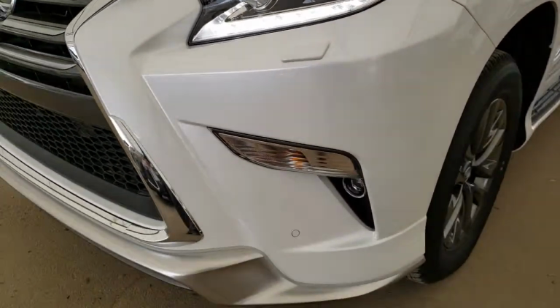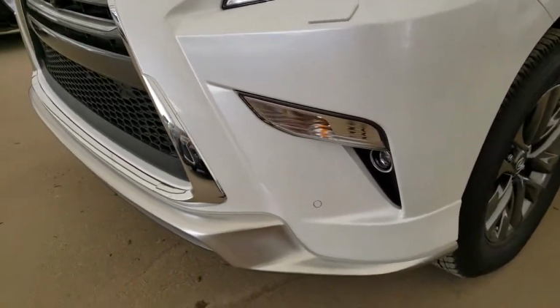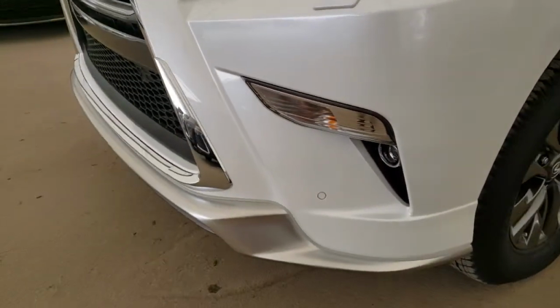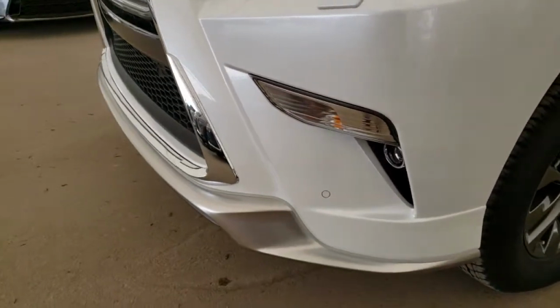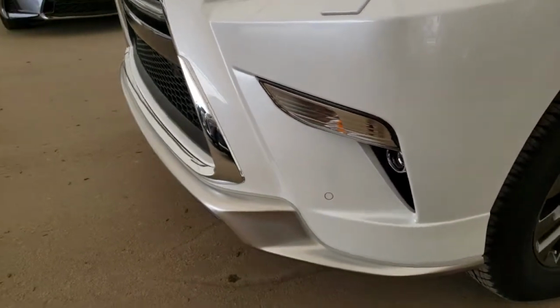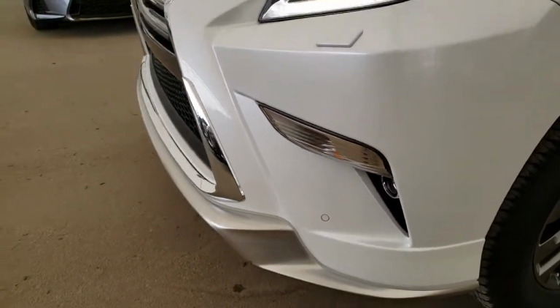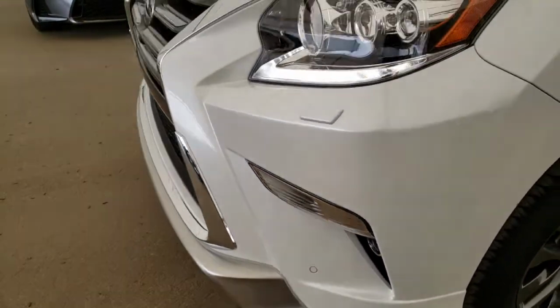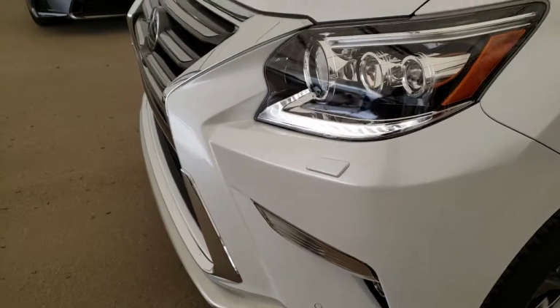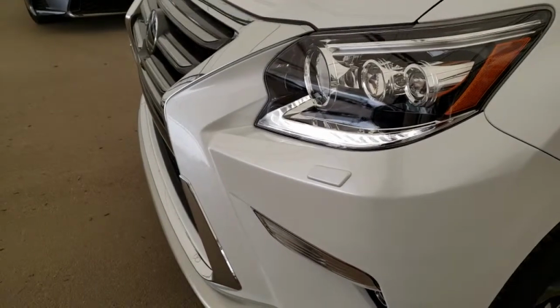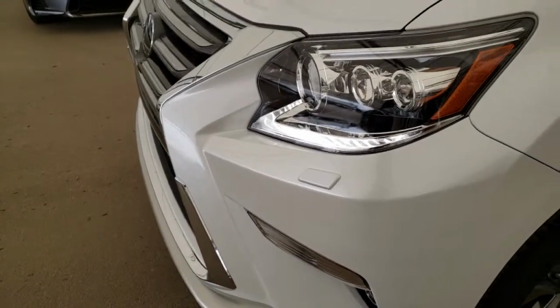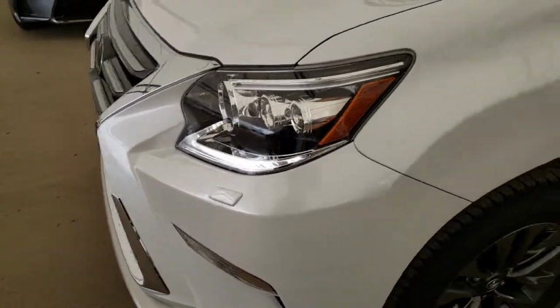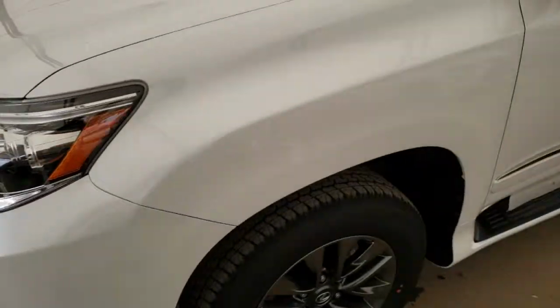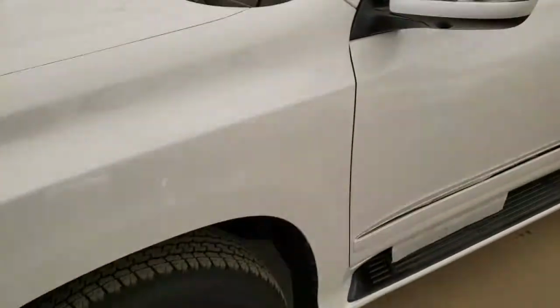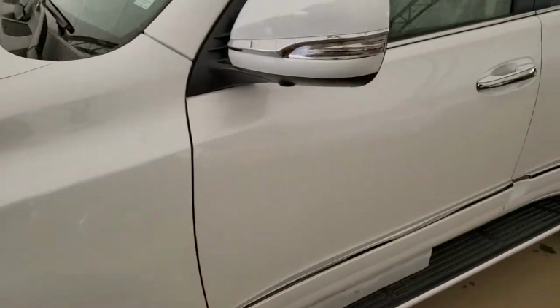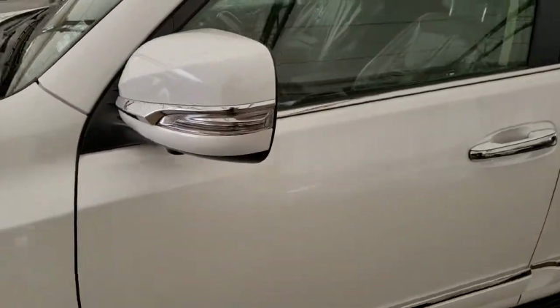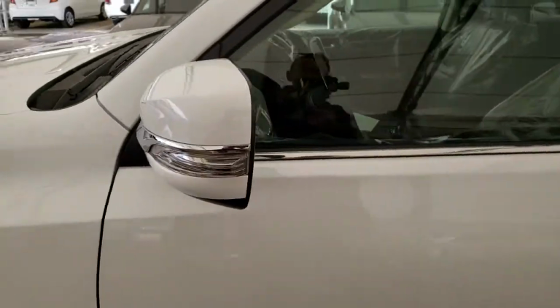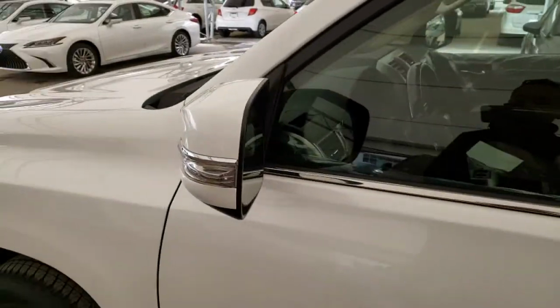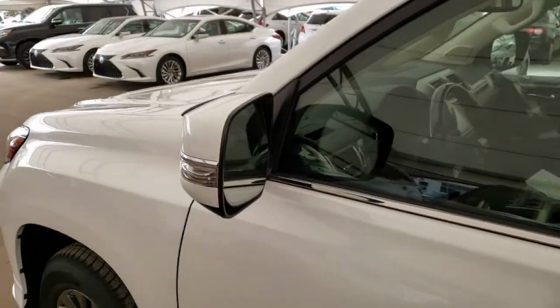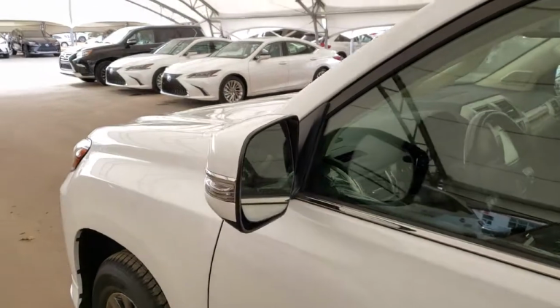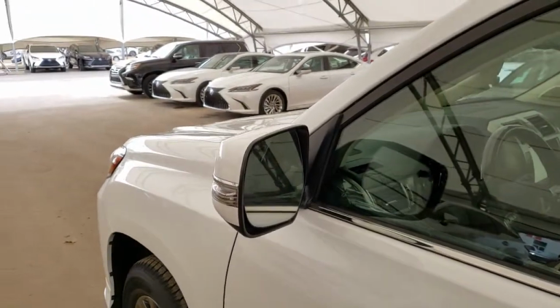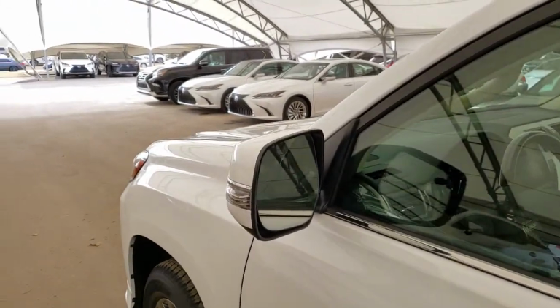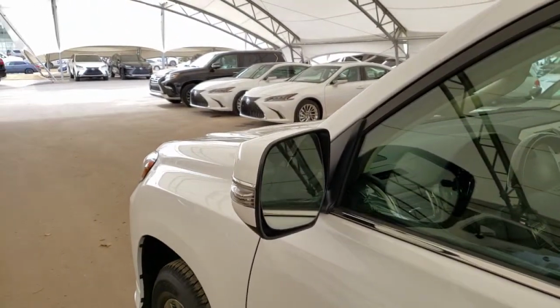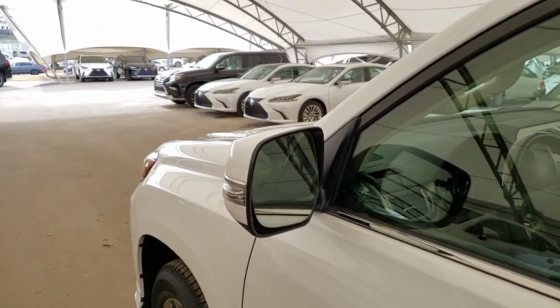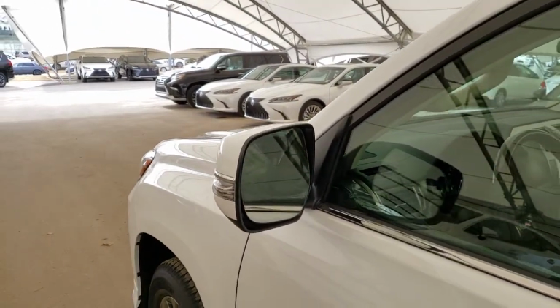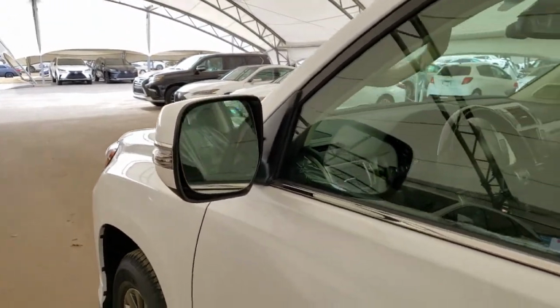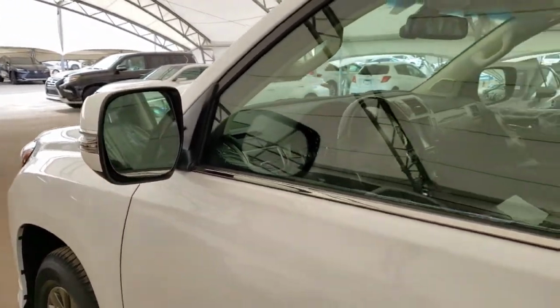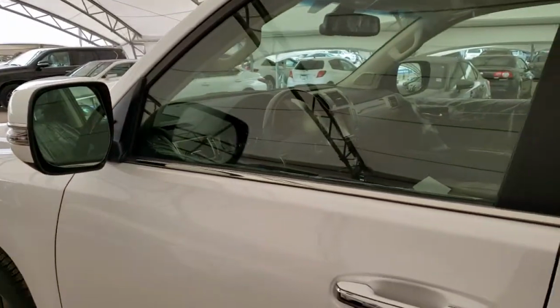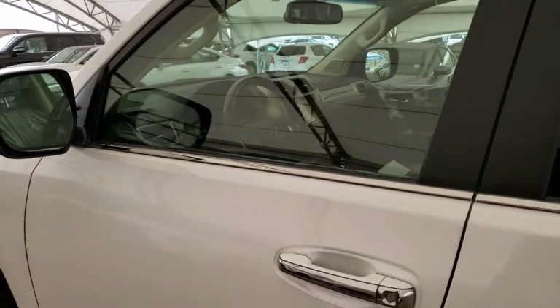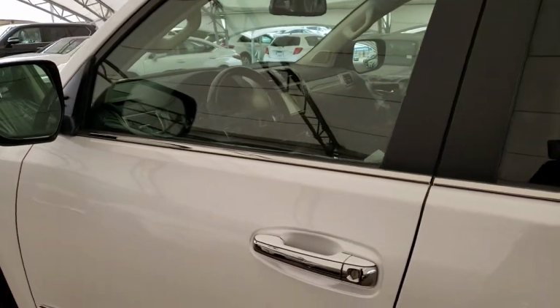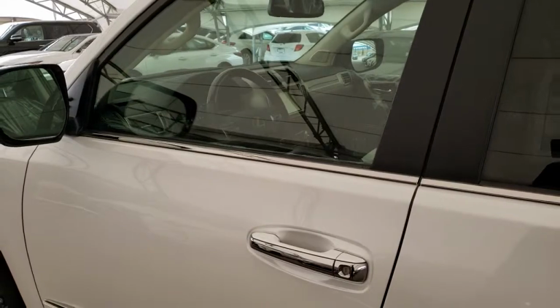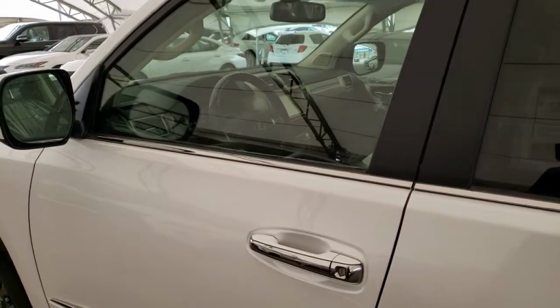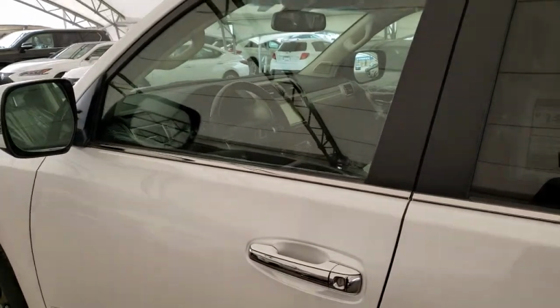Front and rear park assist sensors, headlamp washers, blind spot monitor with rear cross traffic alert, and keyless entry with push start ignition.